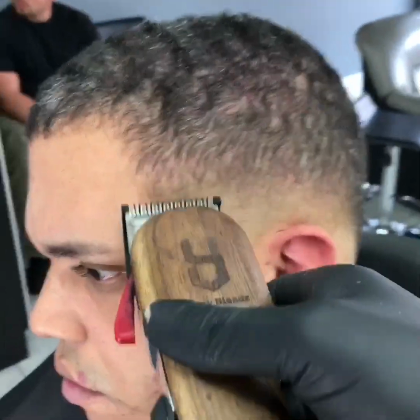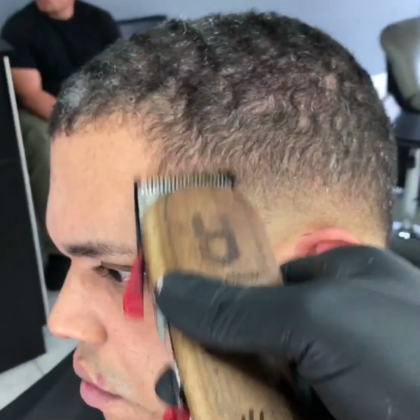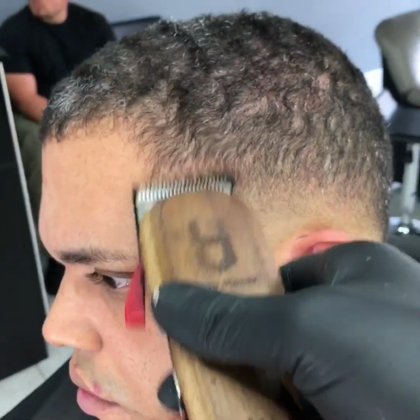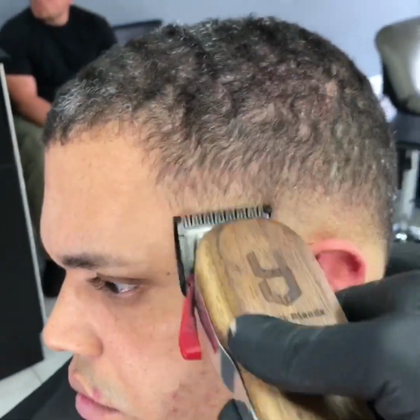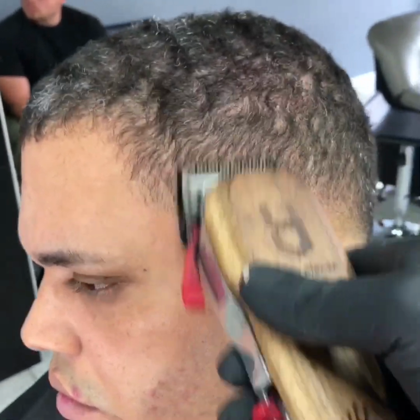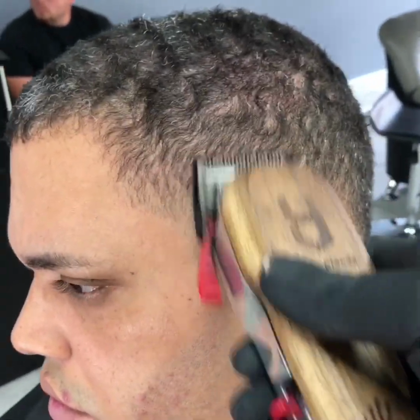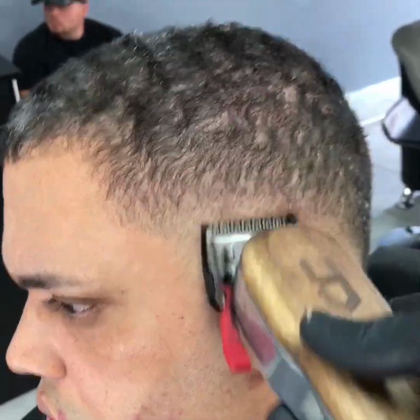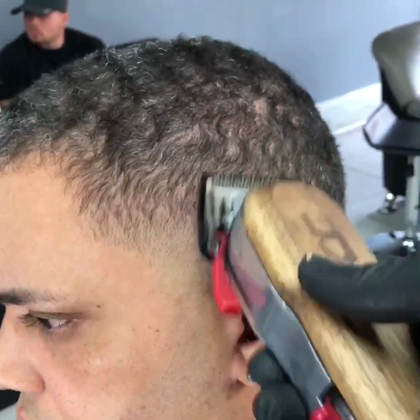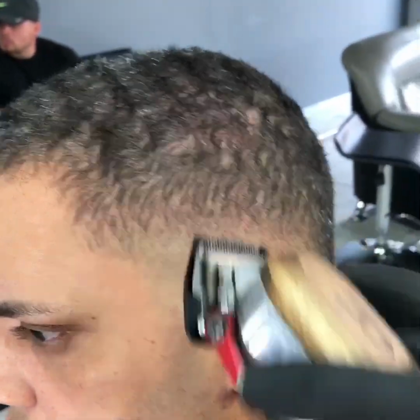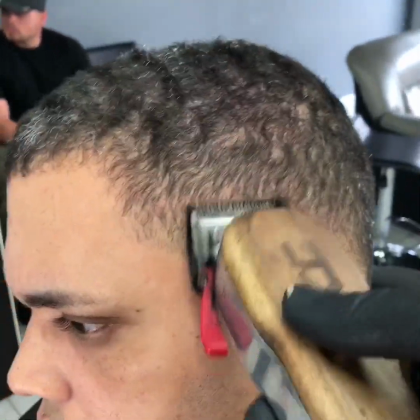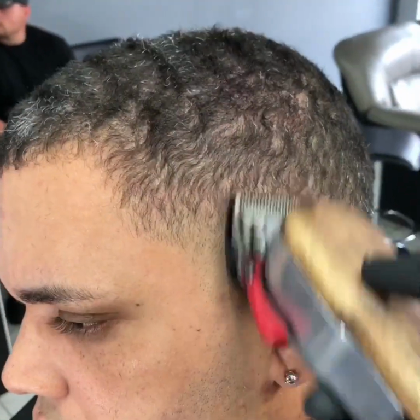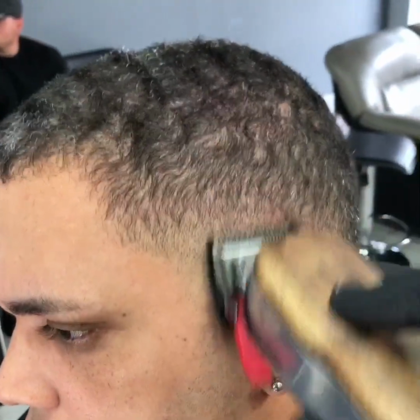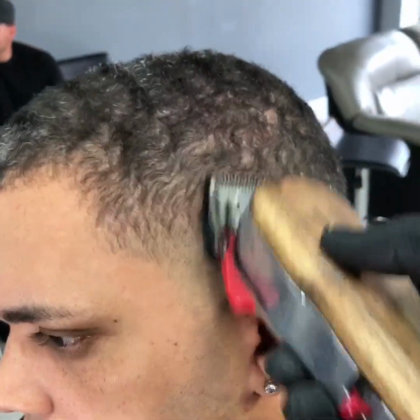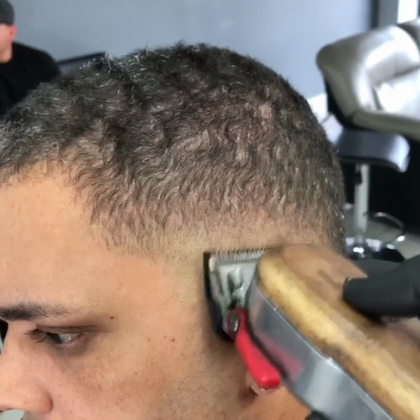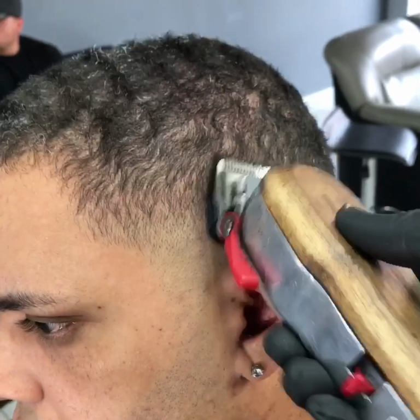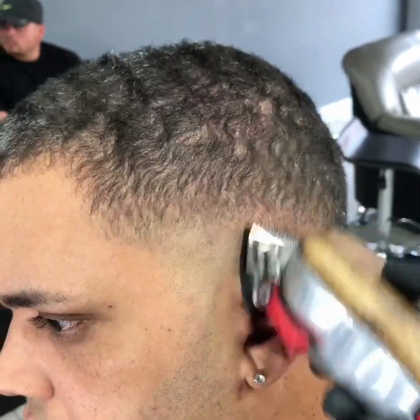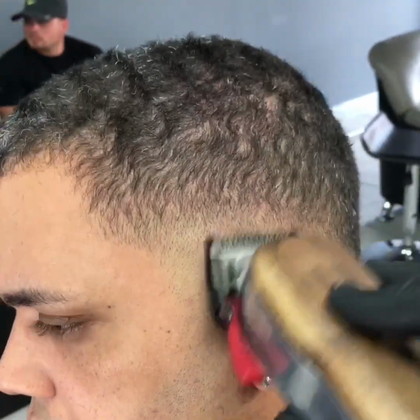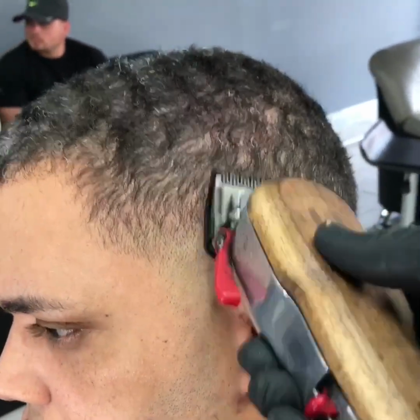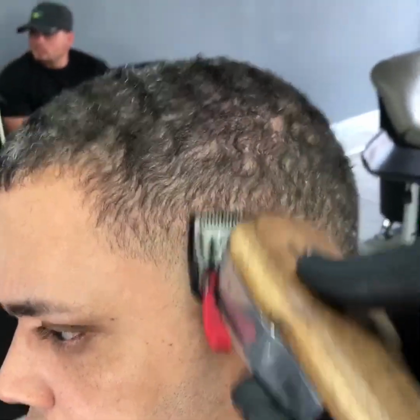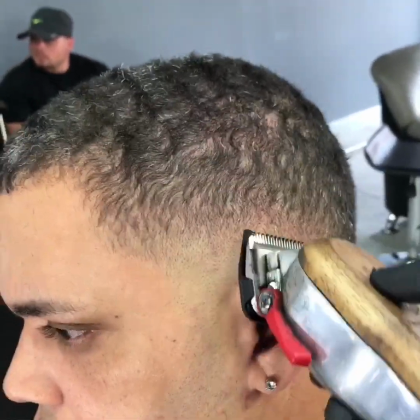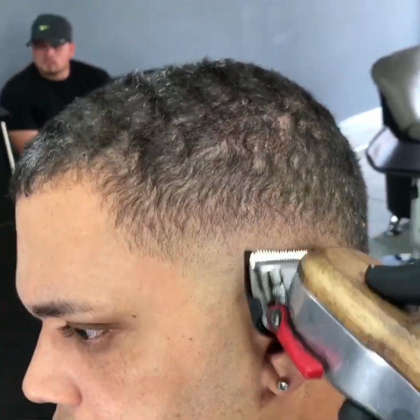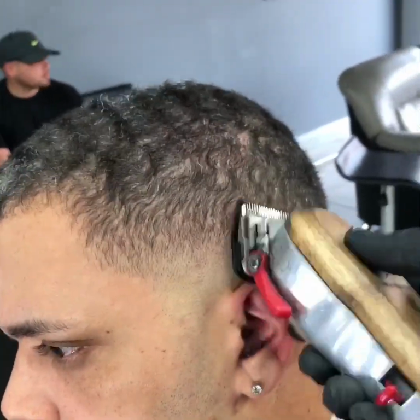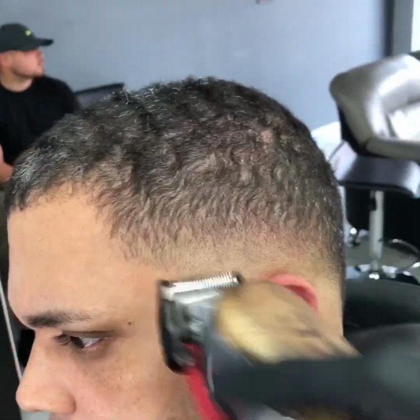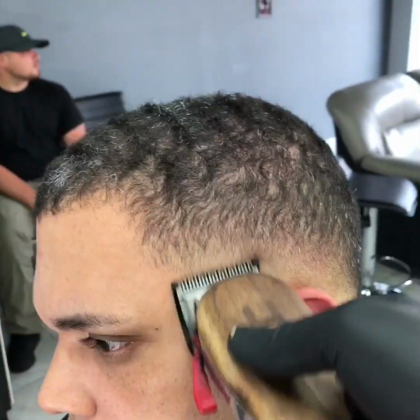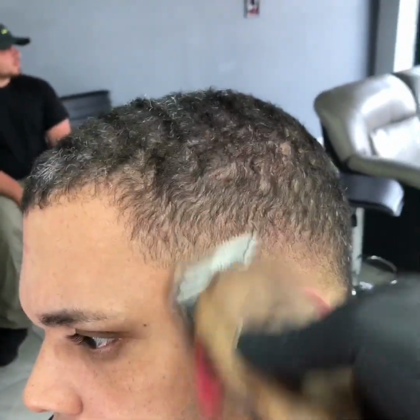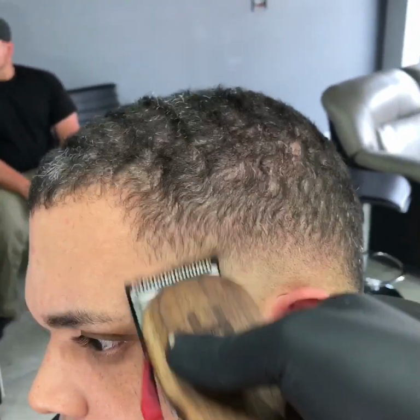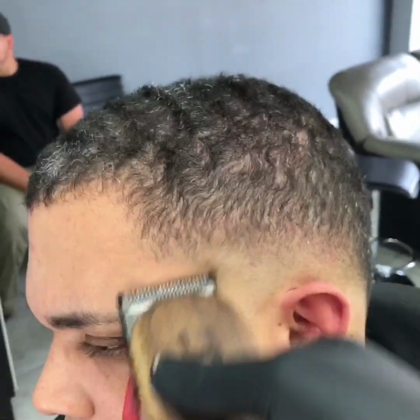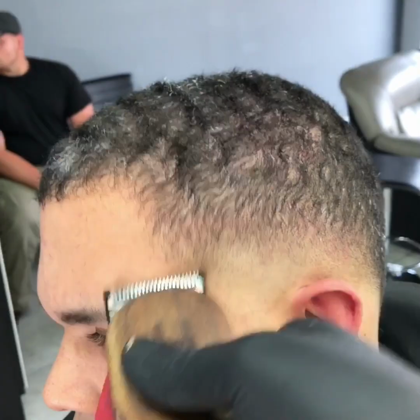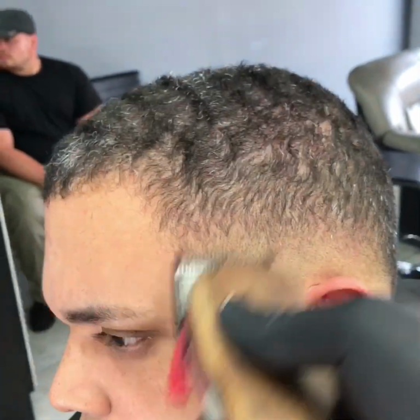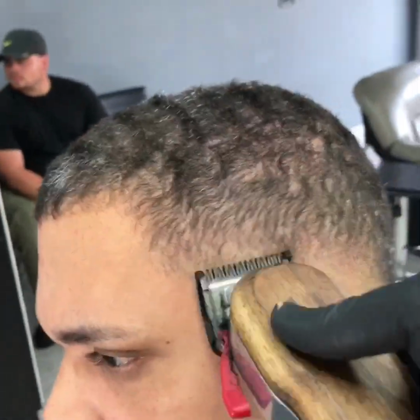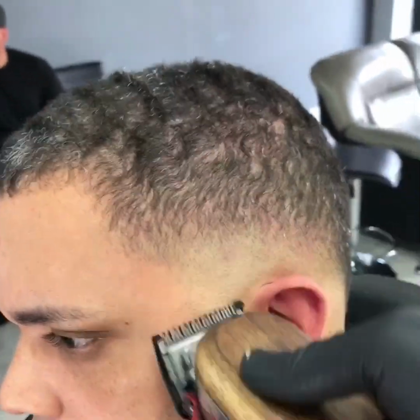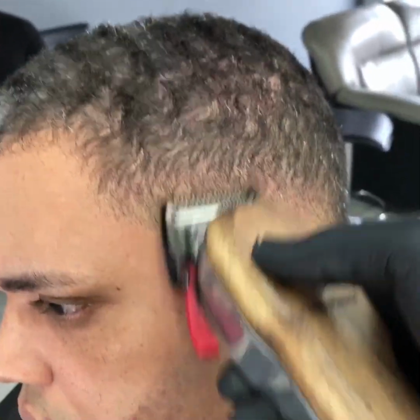Now I'll clean up everything again. Right now I'm using the 116. Retail all the steps all over, make sure everything is taken off — all the hairs — everything real sharp, real nice.